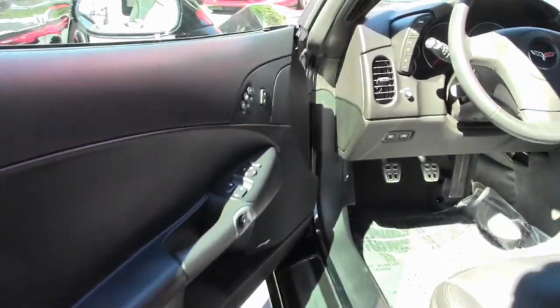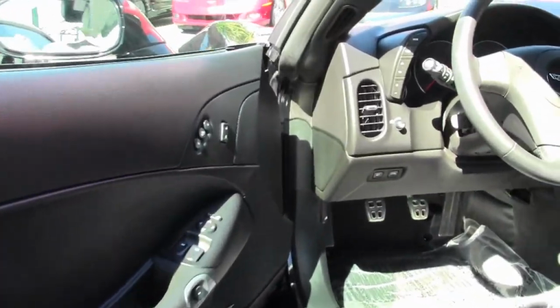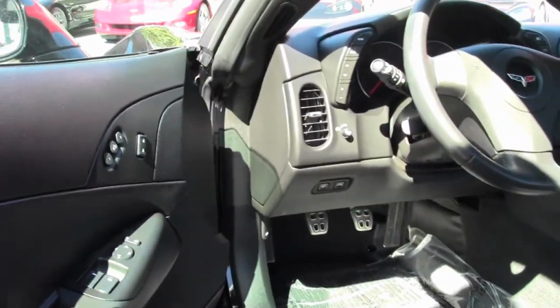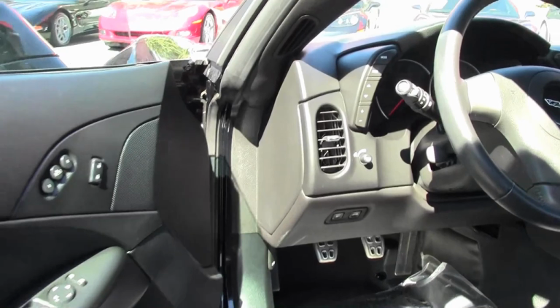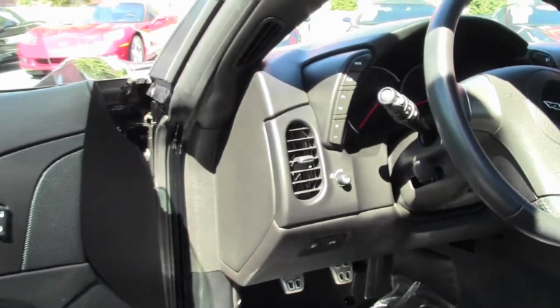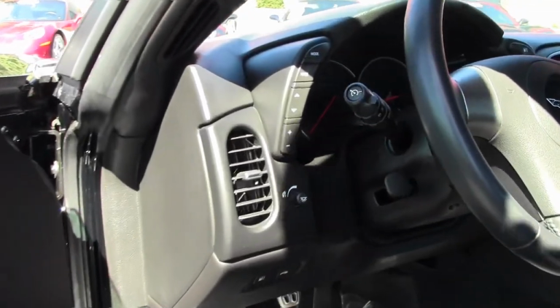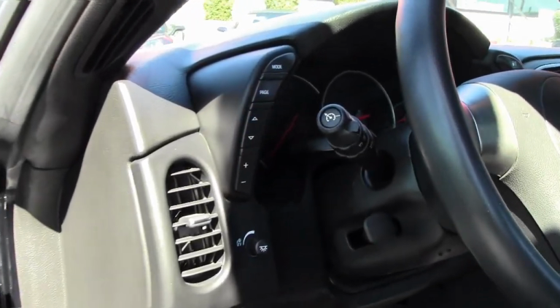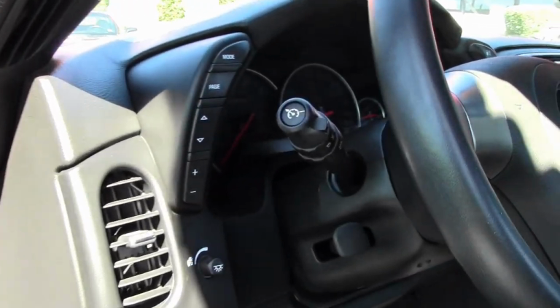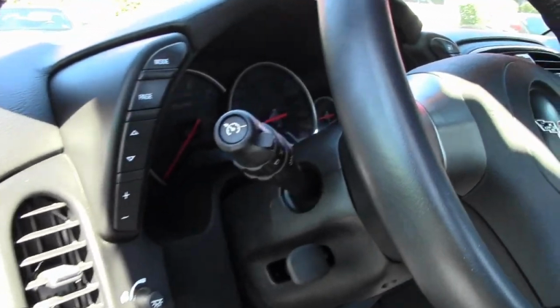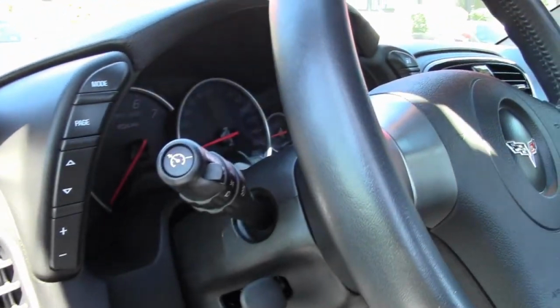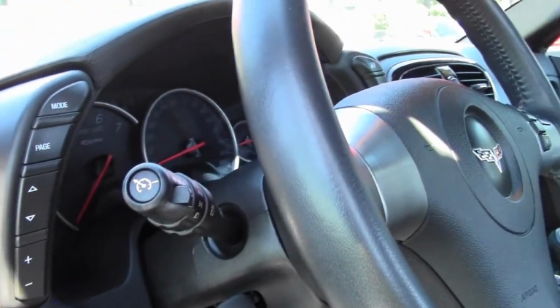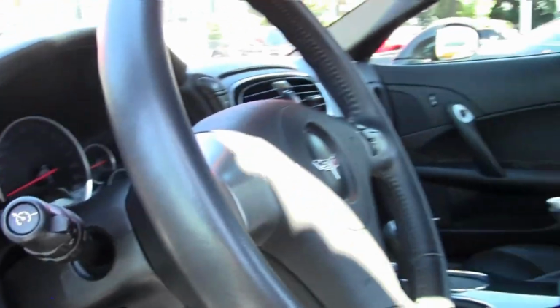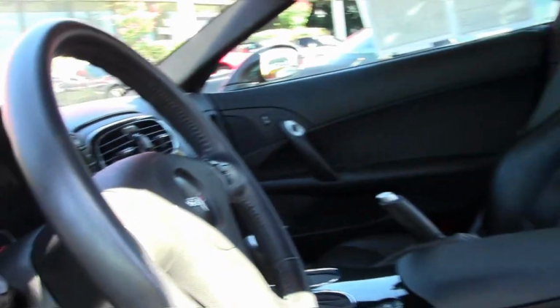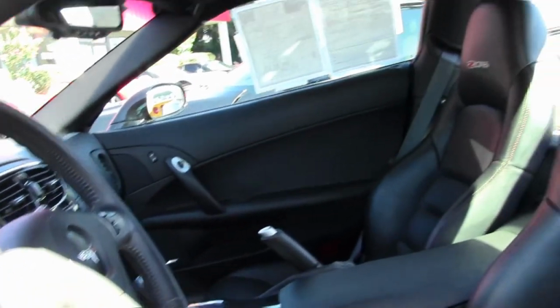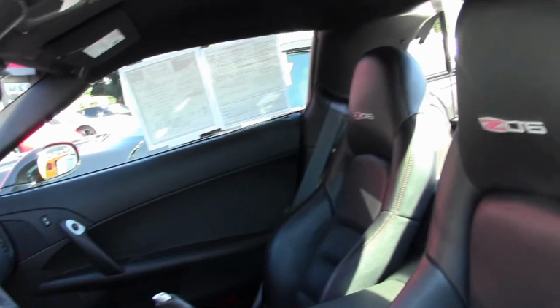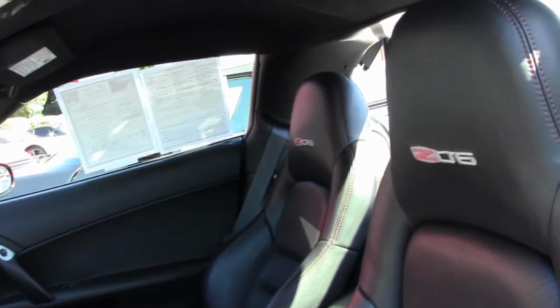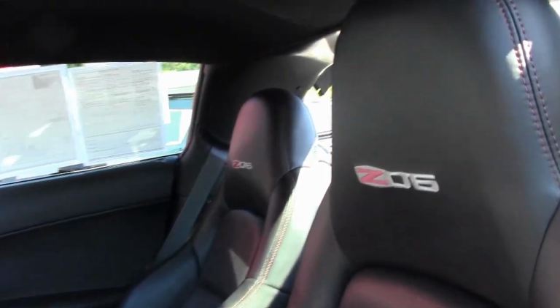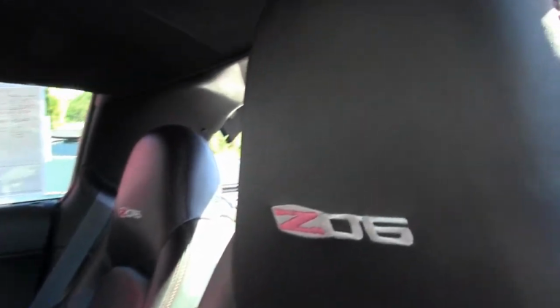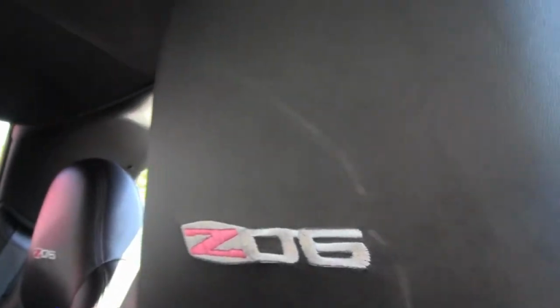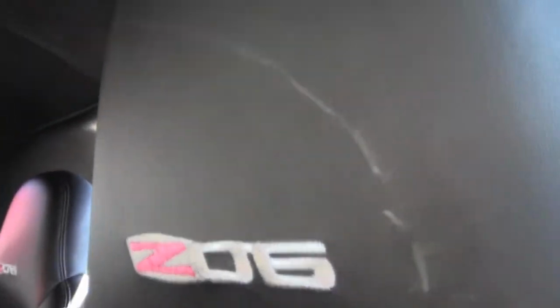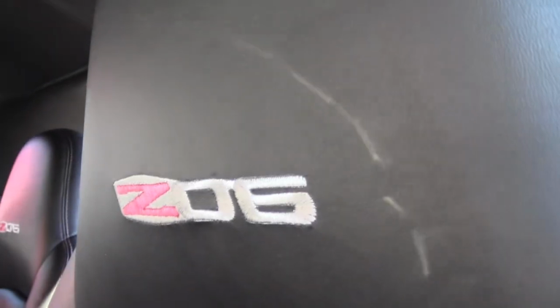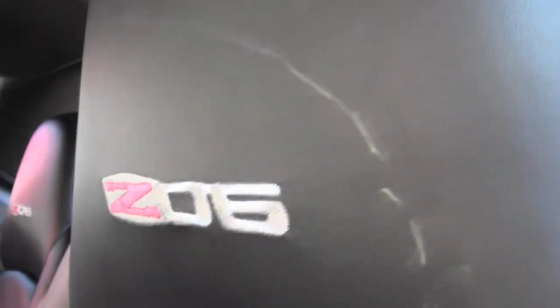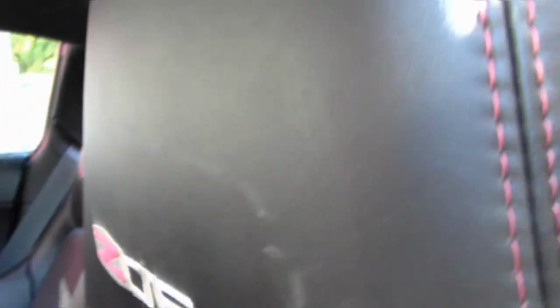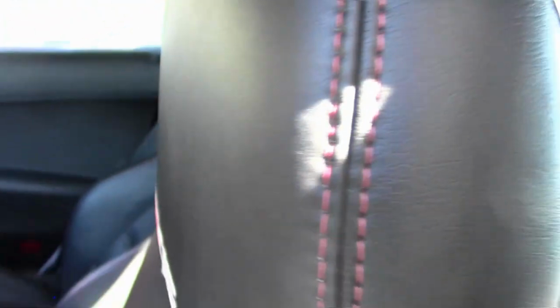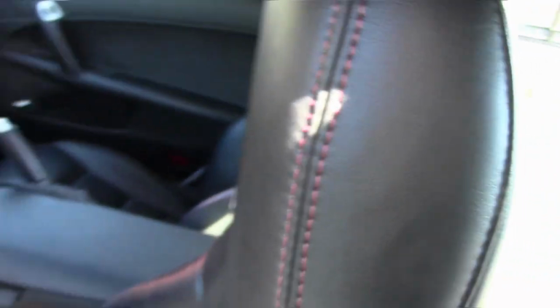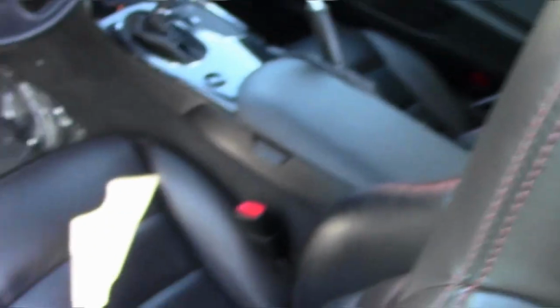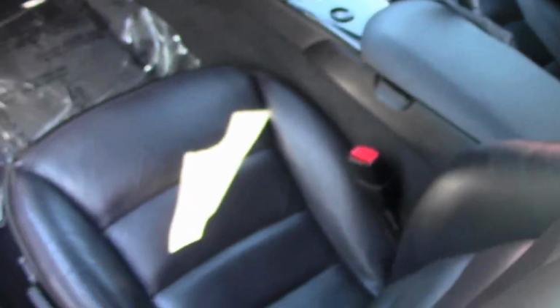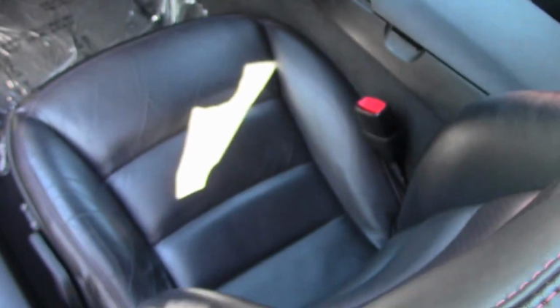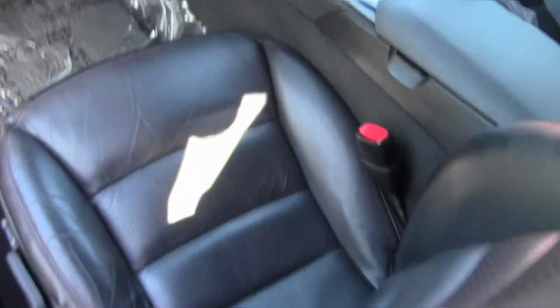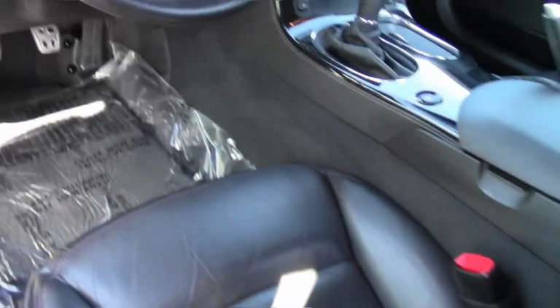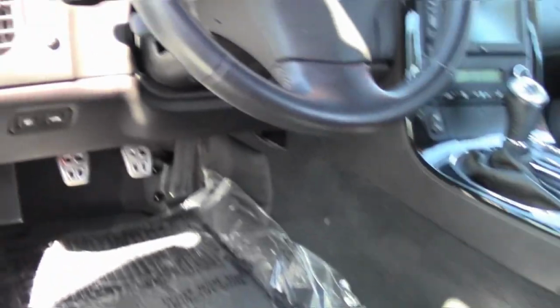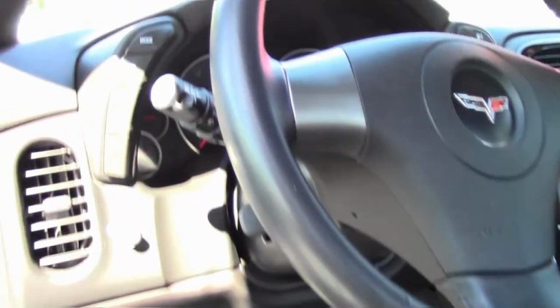If you have not had the opportunity, the Z06 is truly an amazing car to drive. And this one being such low mileage, a great value.